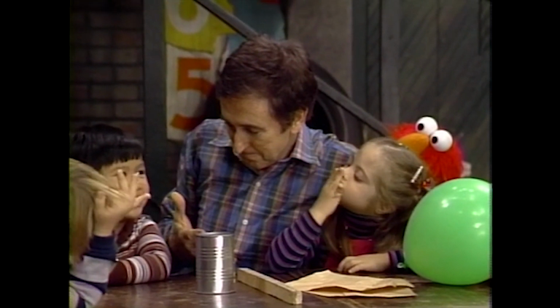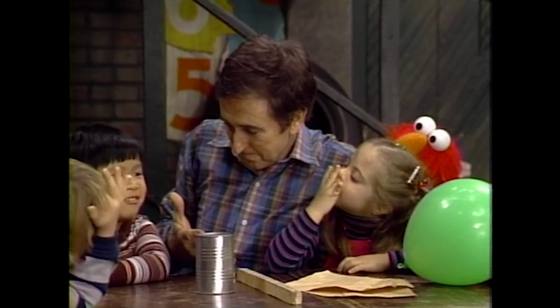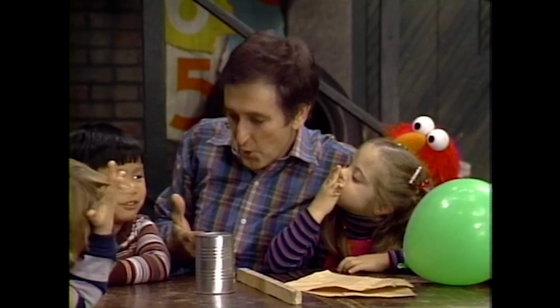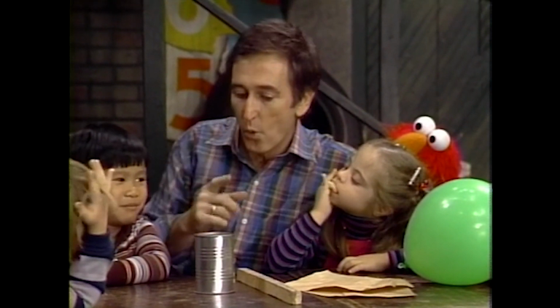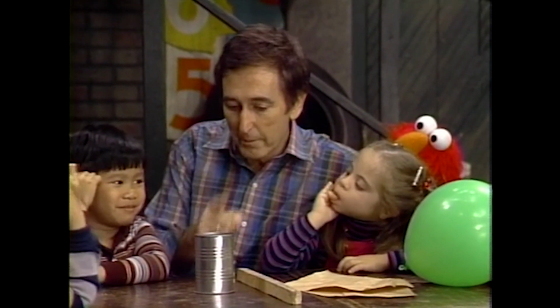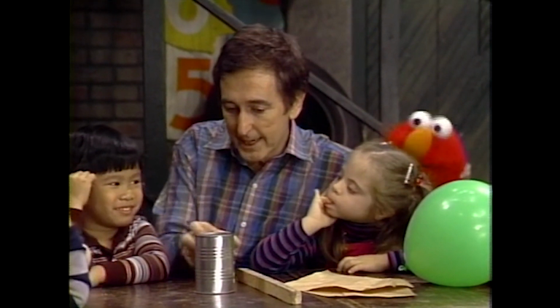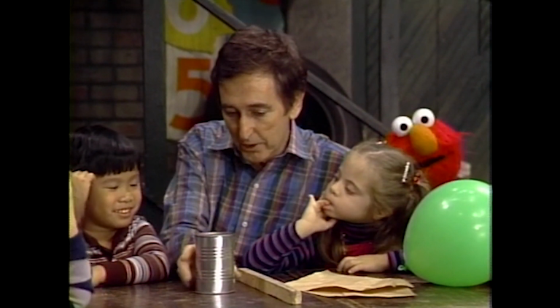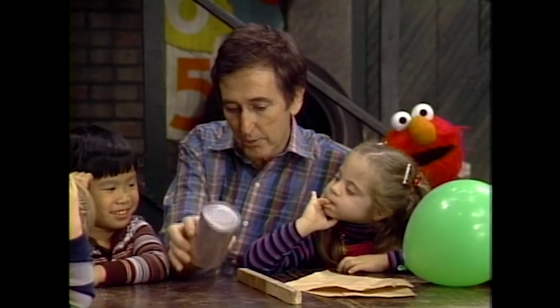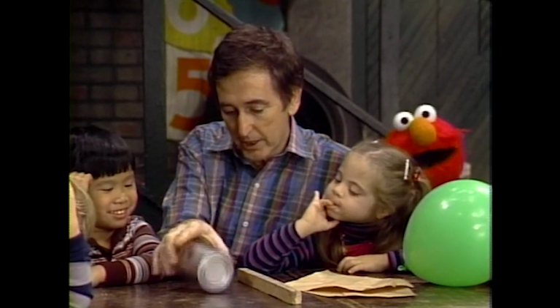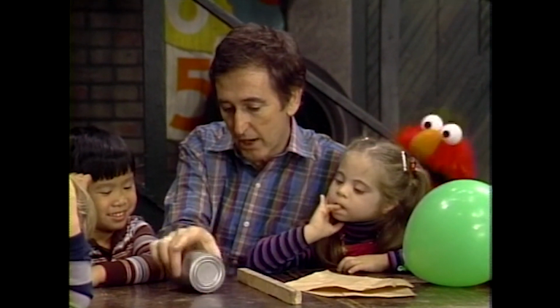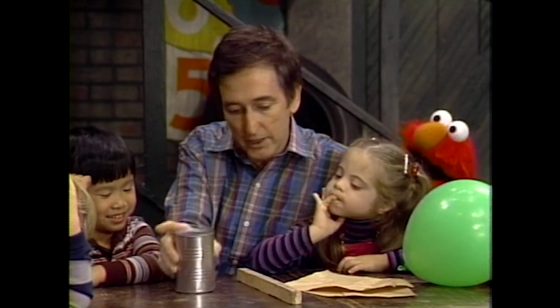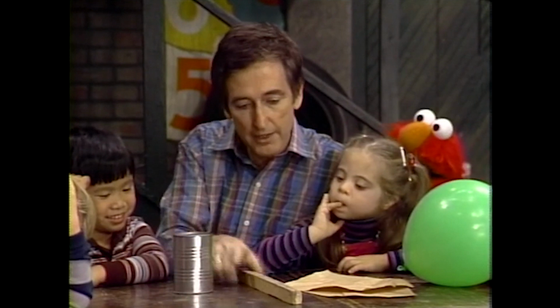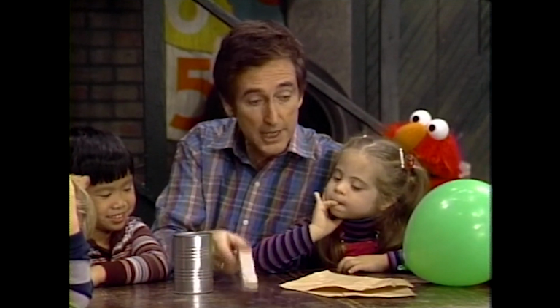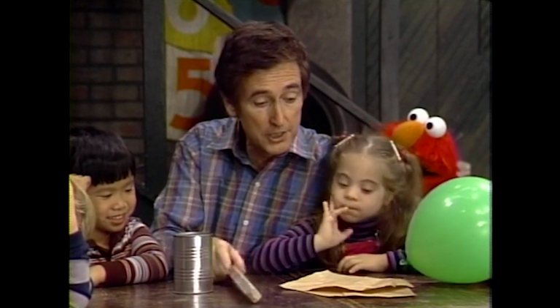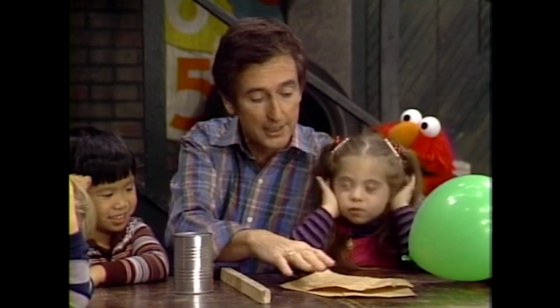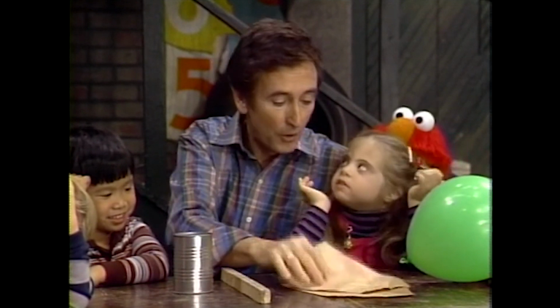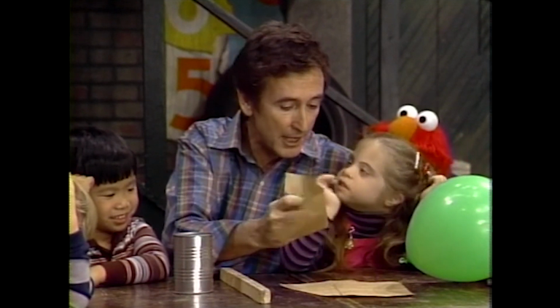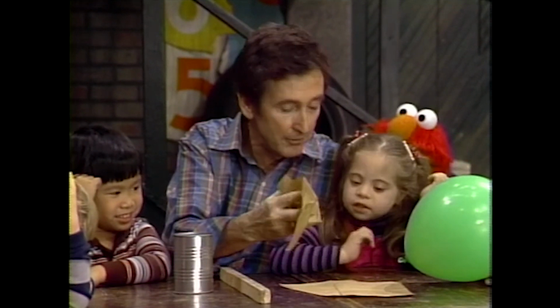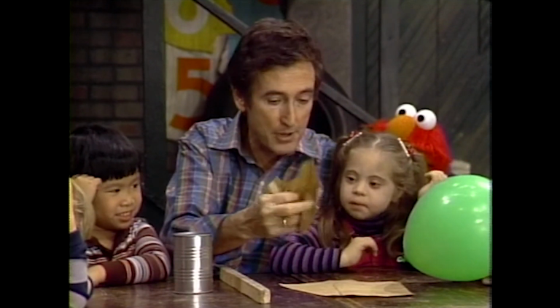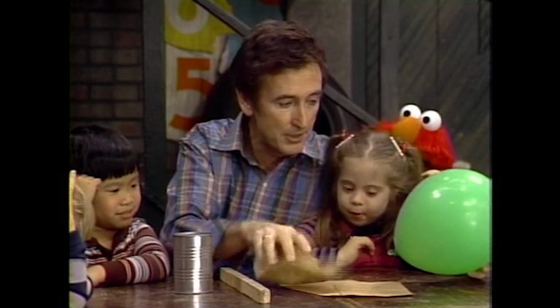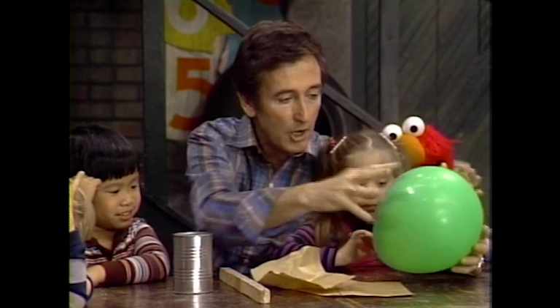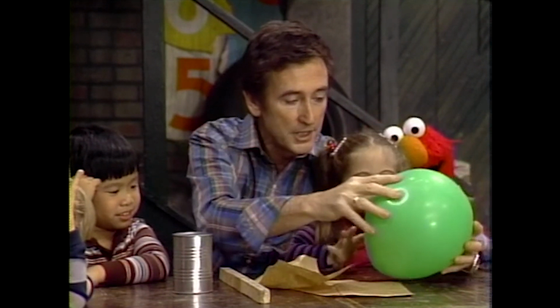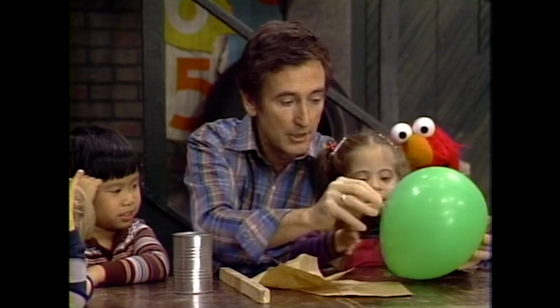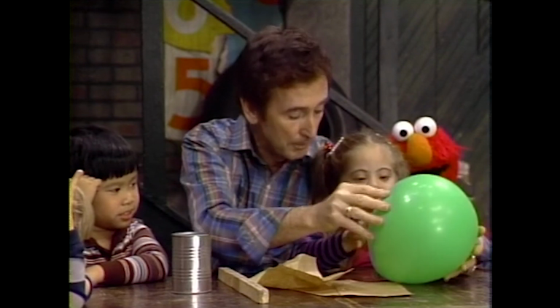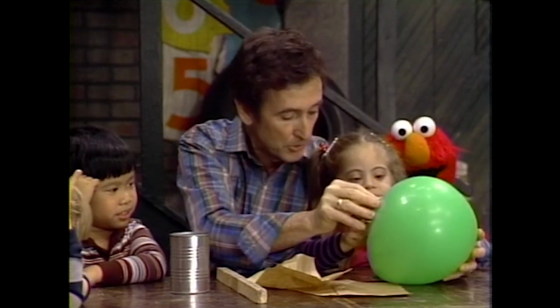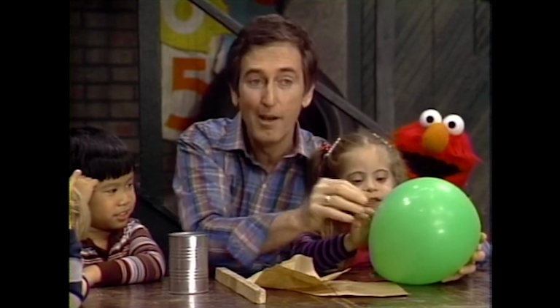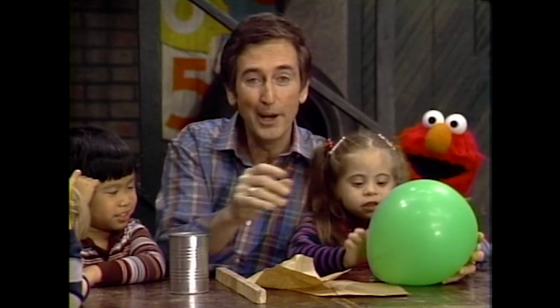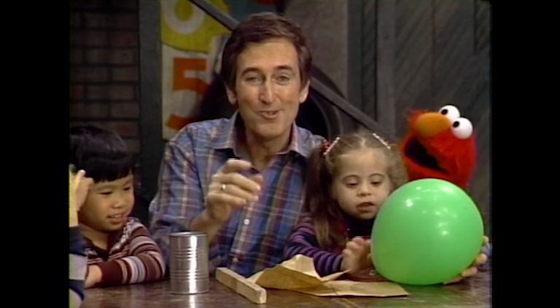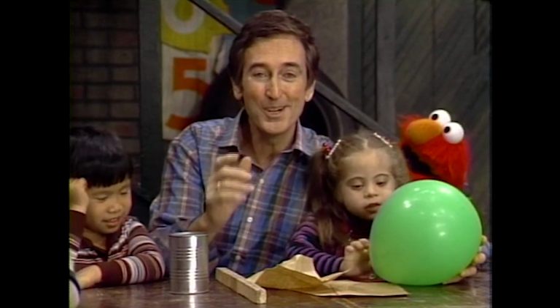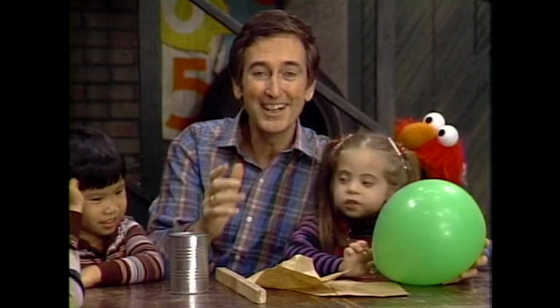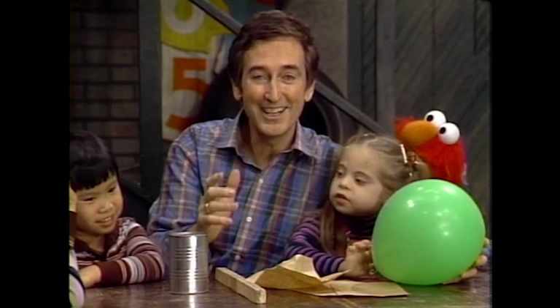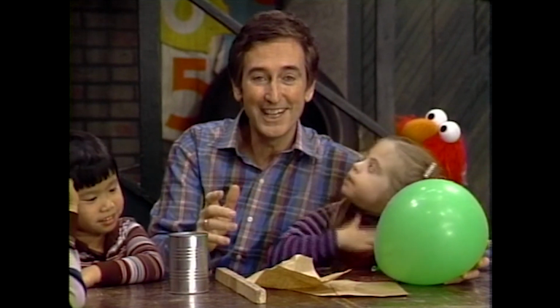Make sounds with them. We're going to make sounds with them, right? We're going to make the sound of a can or the sound of a stick or the sound of paper or the sound of a balloon, but we're going to hide our eyes.